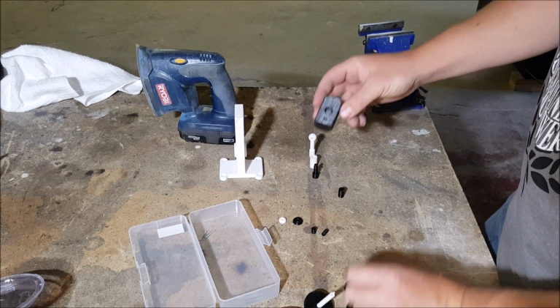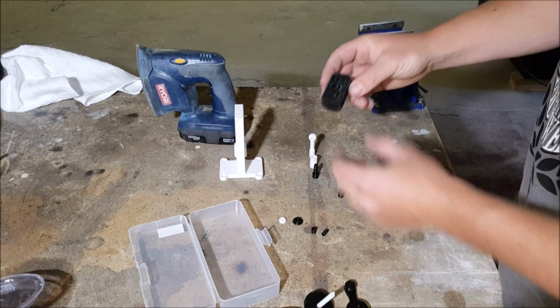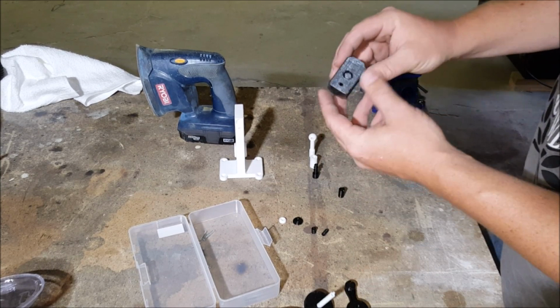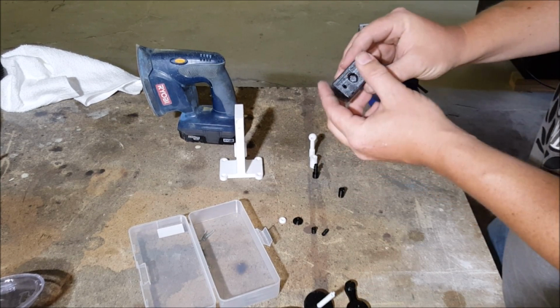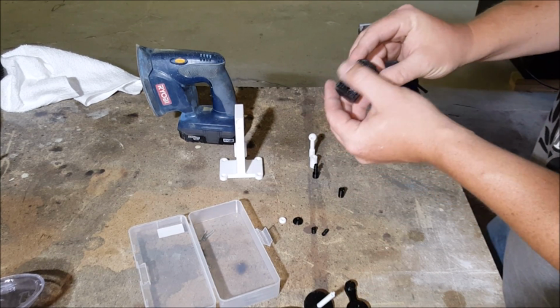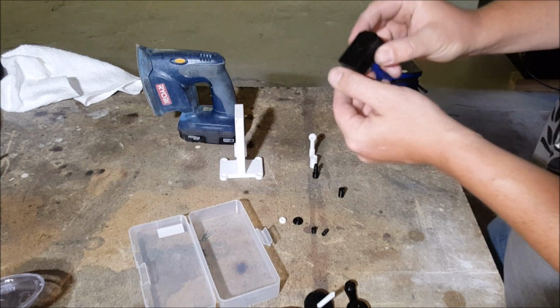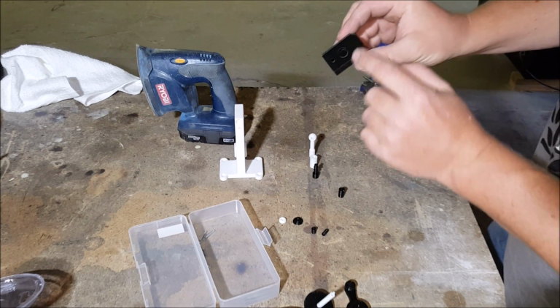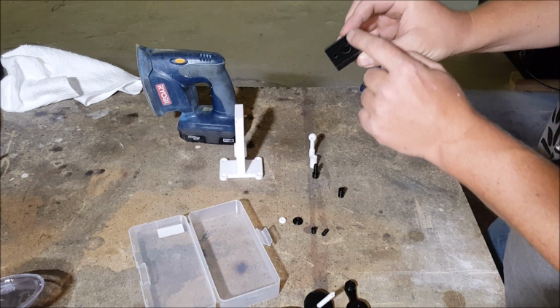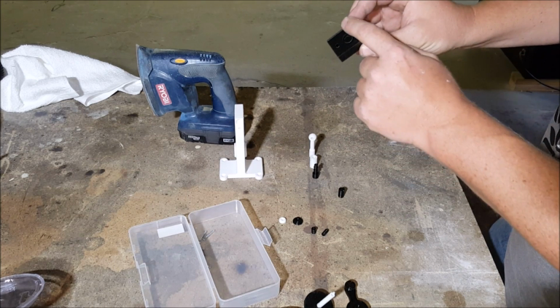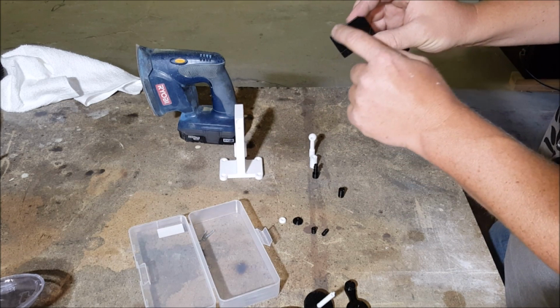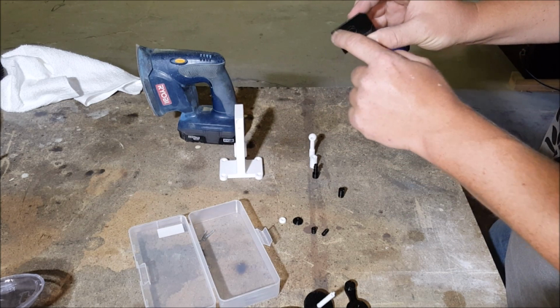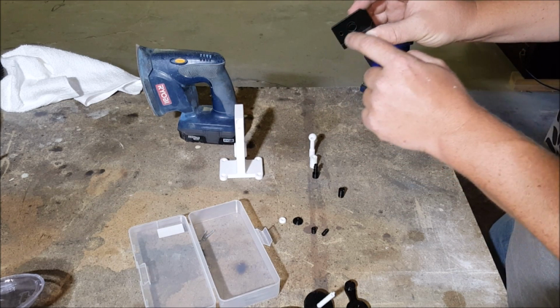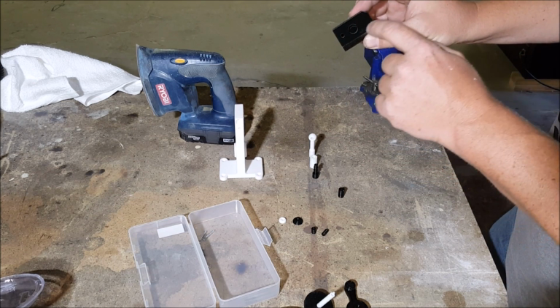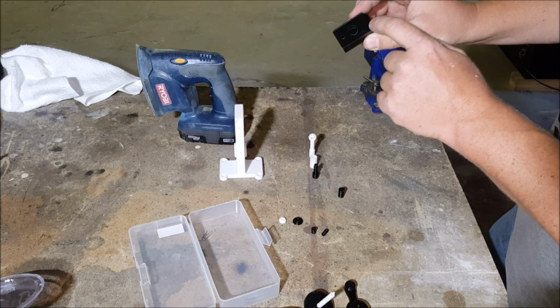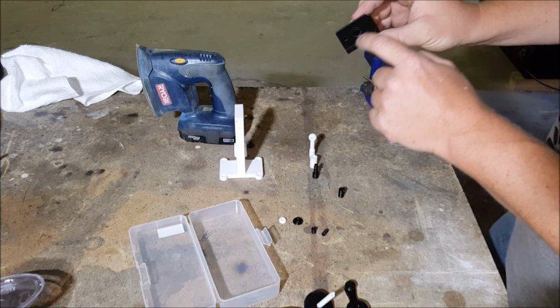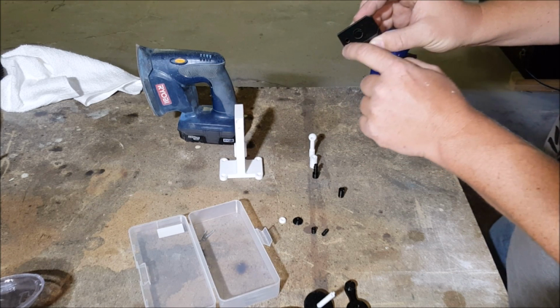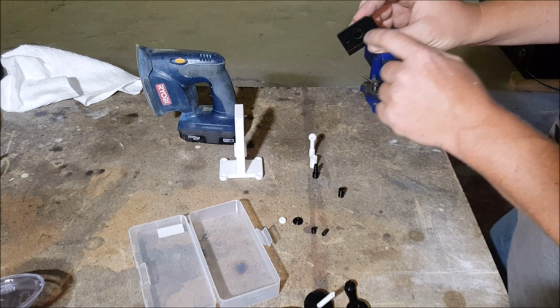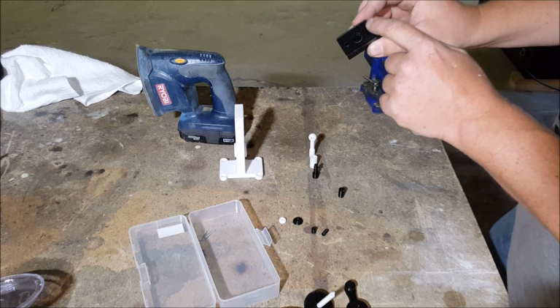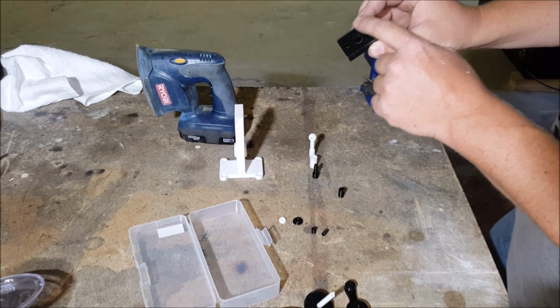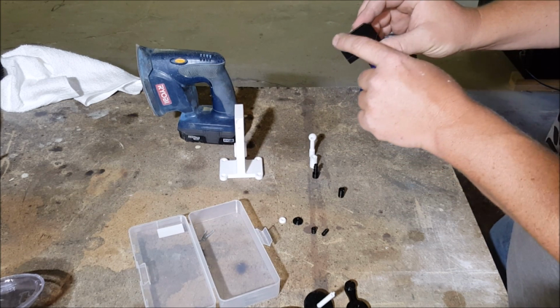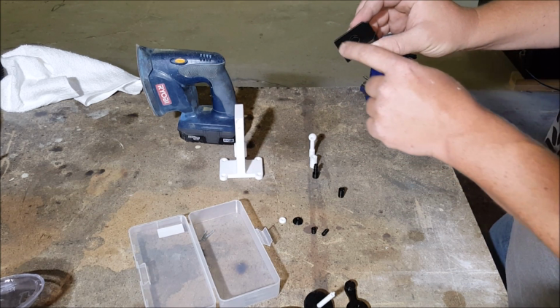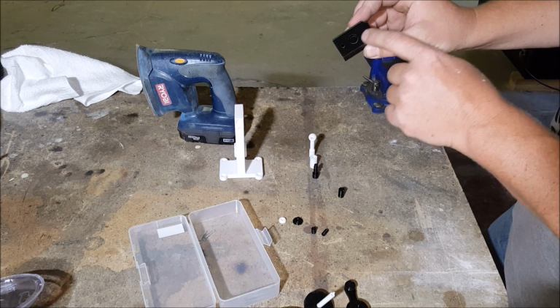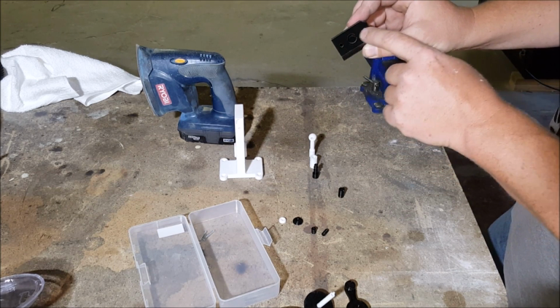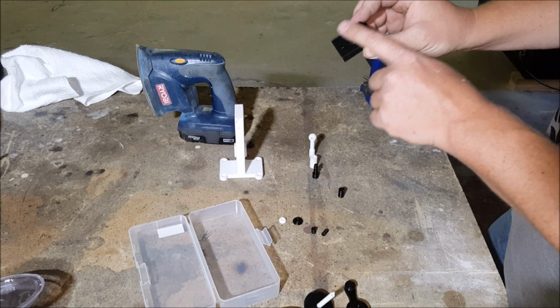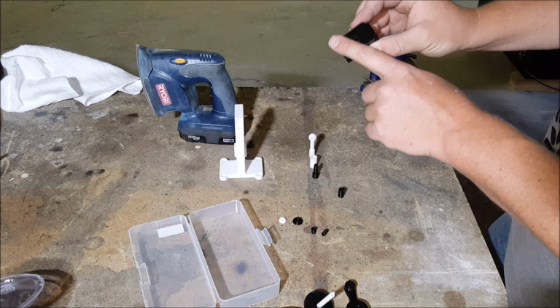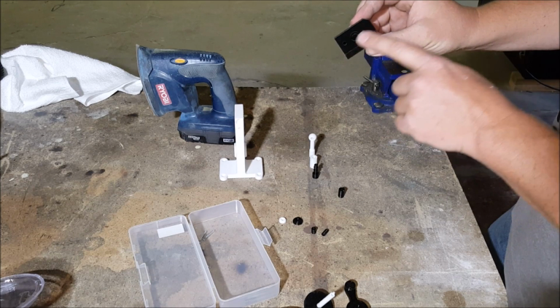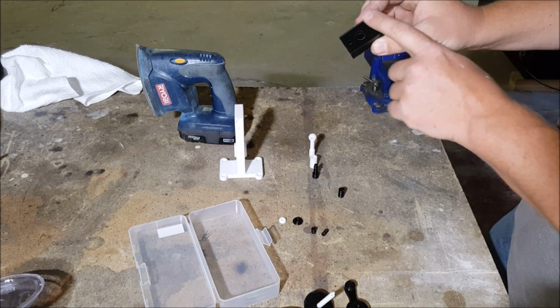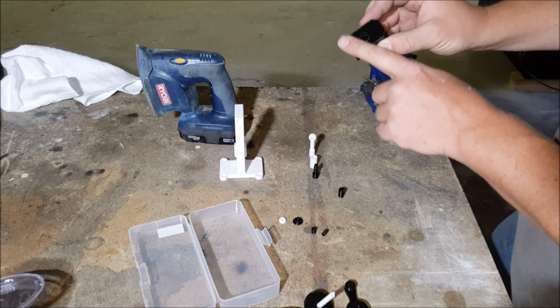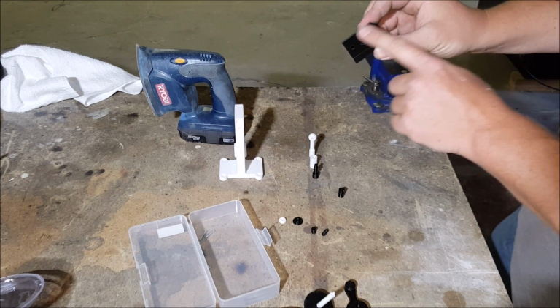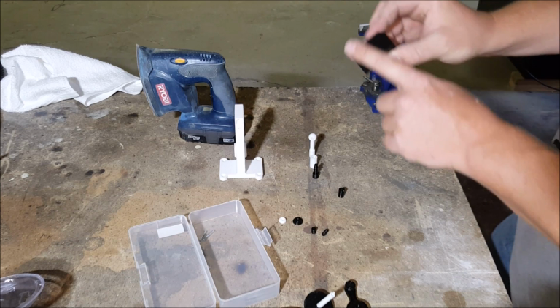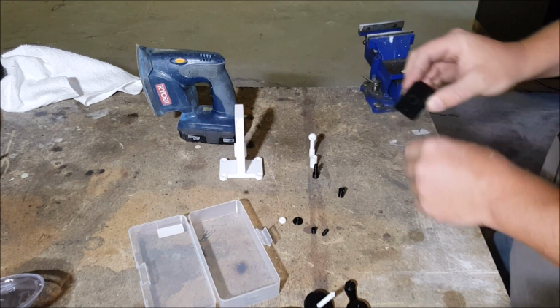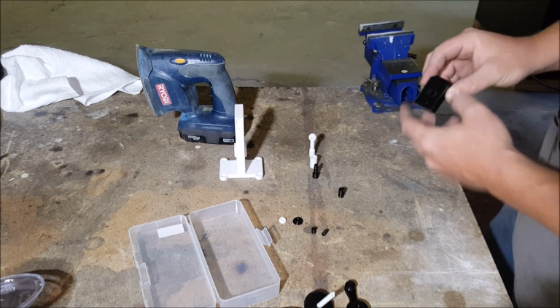The cylinder here needs to be sanded. You can see how it has raised edges where the printer doesn't quite make it around the corner right, so we're going to go ahead and sand this as well.